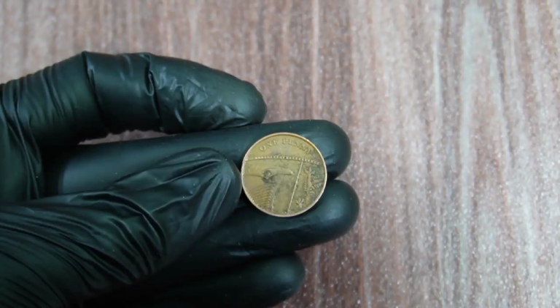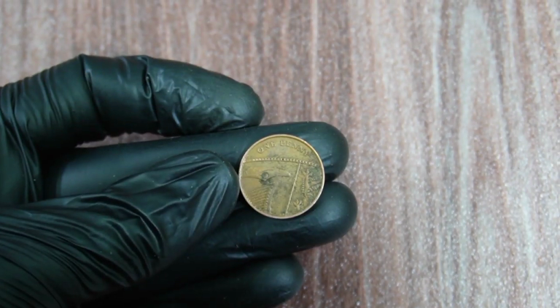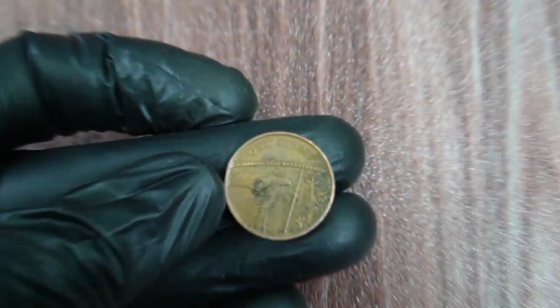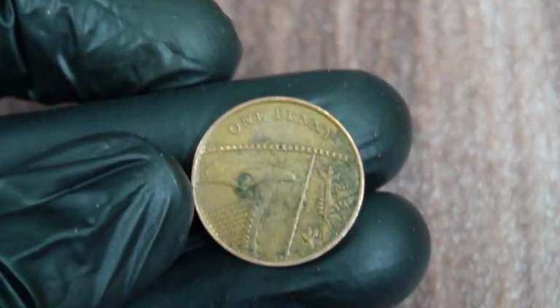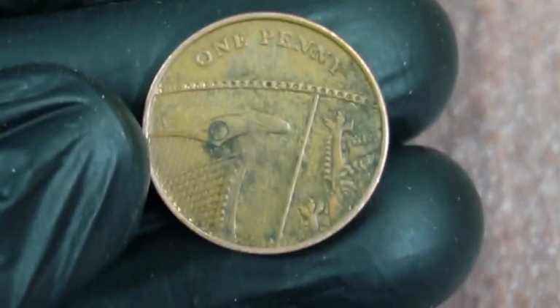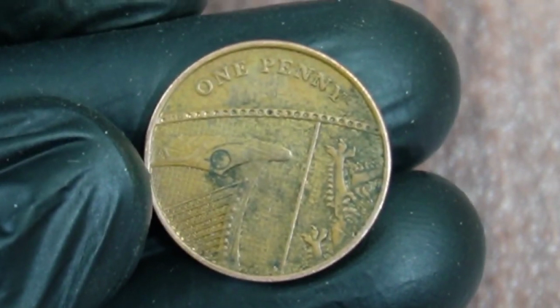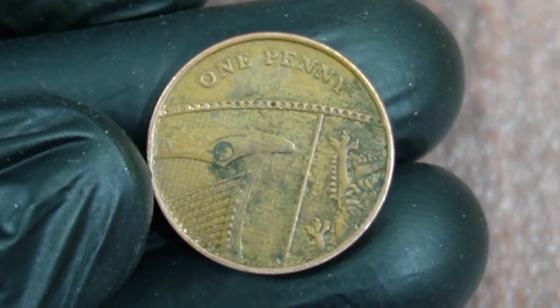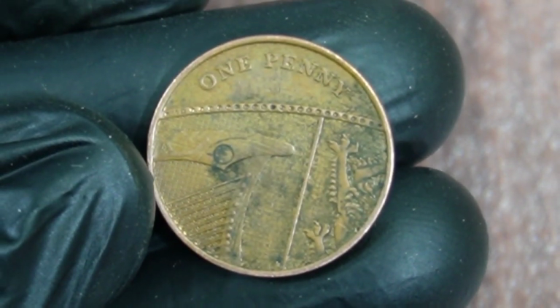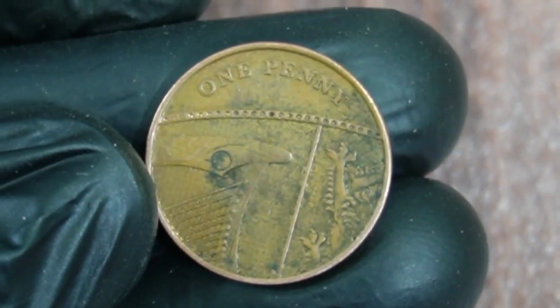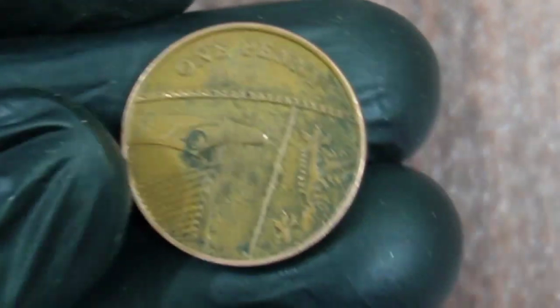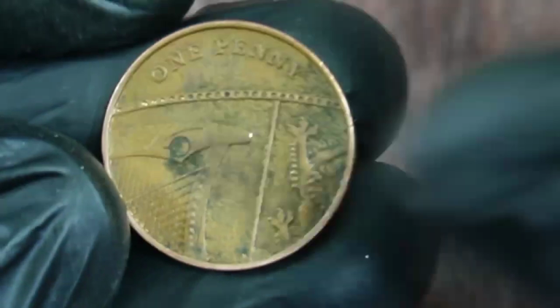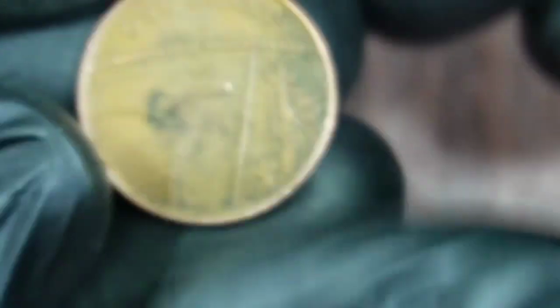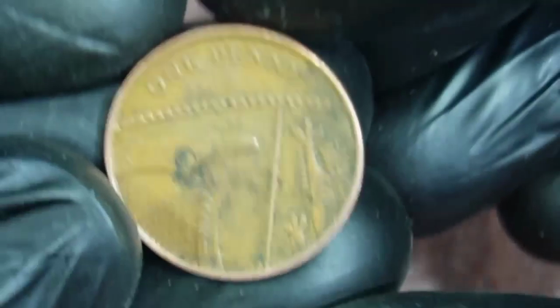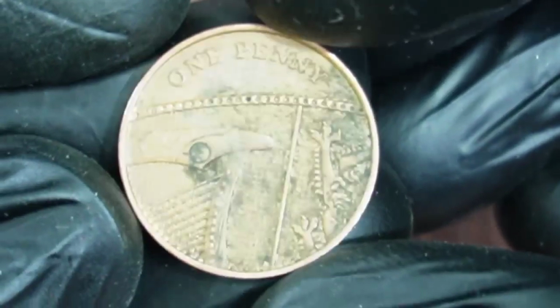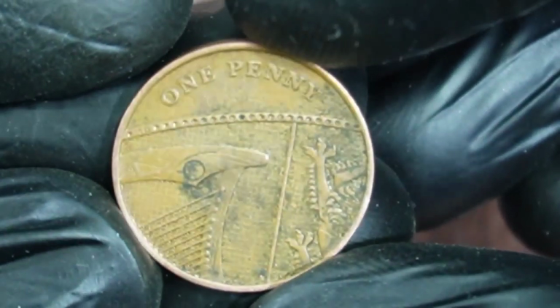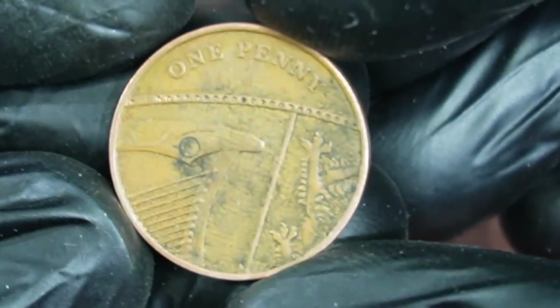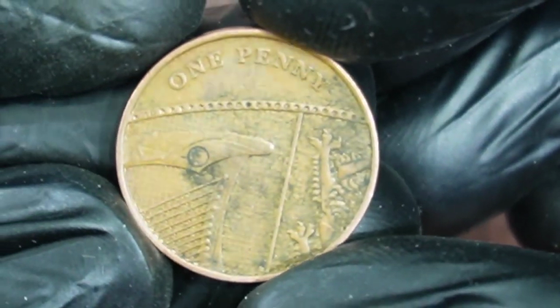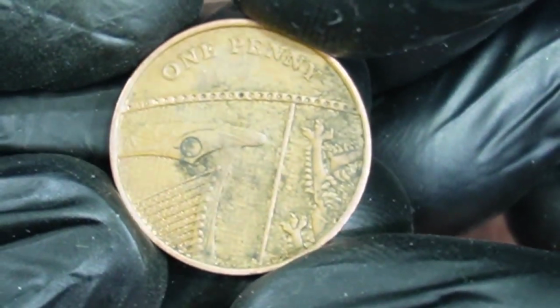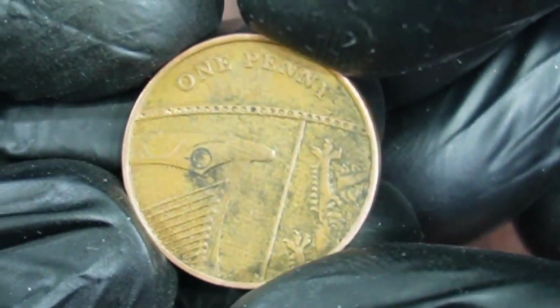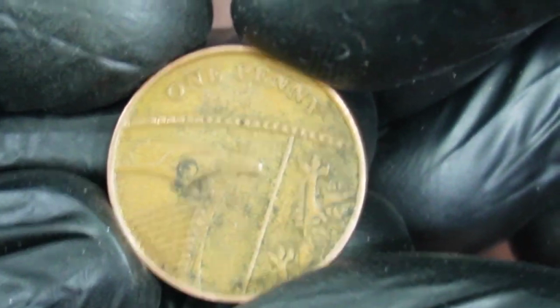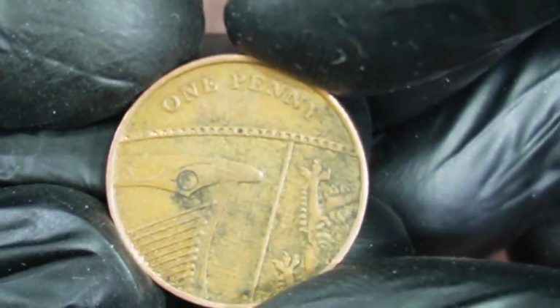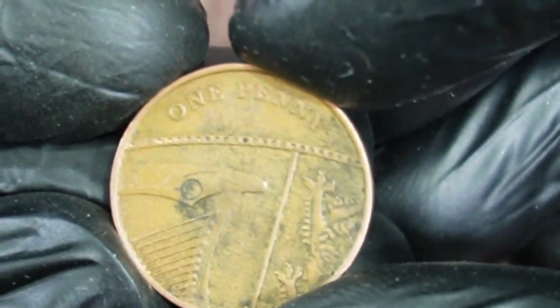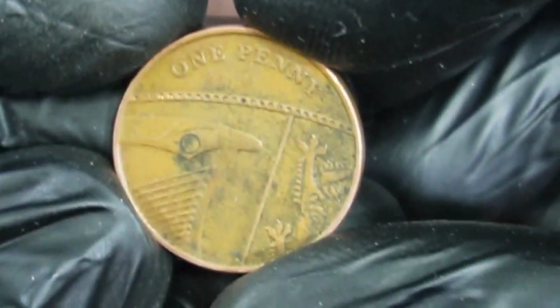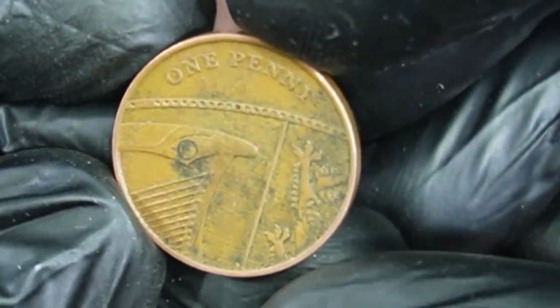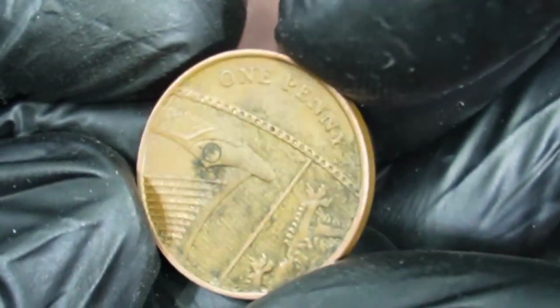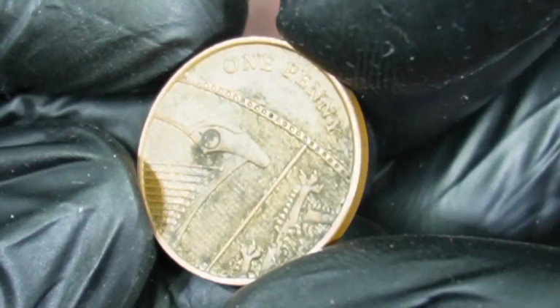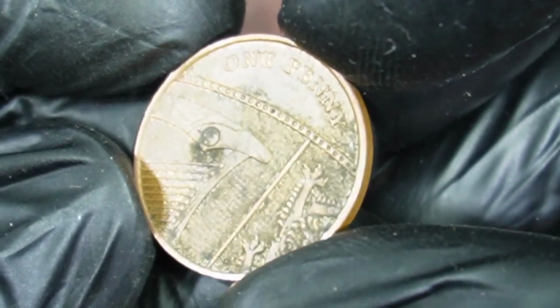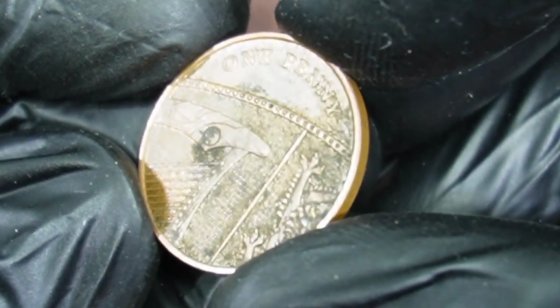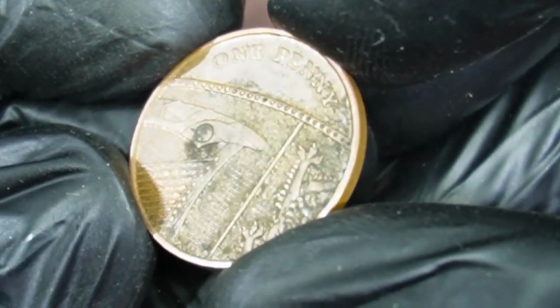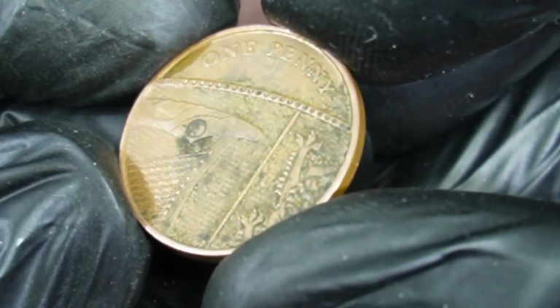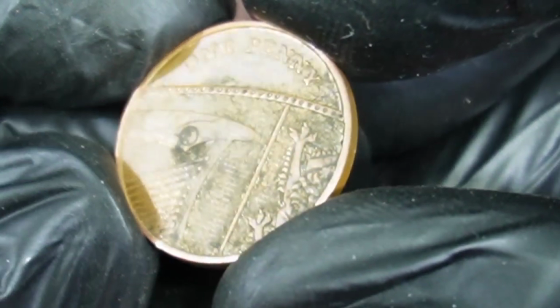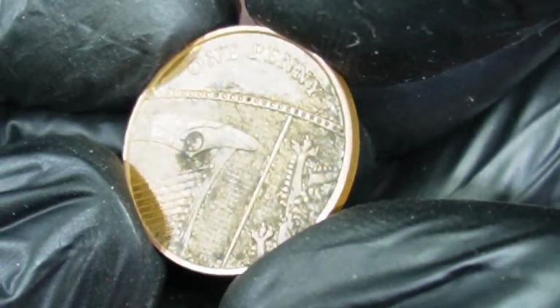Welcome to my channel. Good day dear friends. In this video I'm going to talk about another British coin featuring Elizabeth II — one penny from 2009 with Royal Shield reverse.